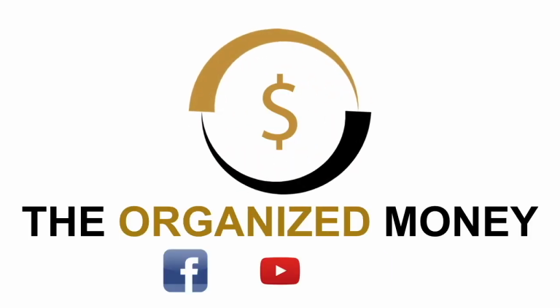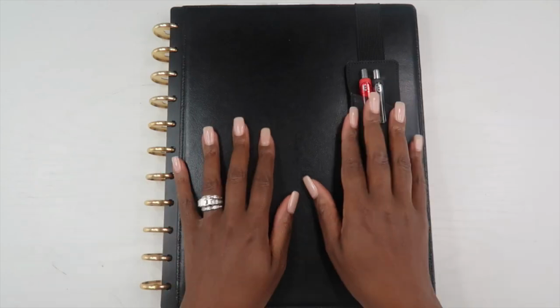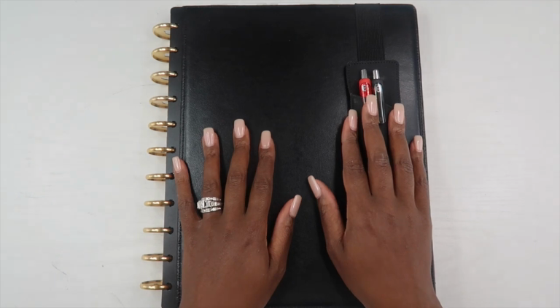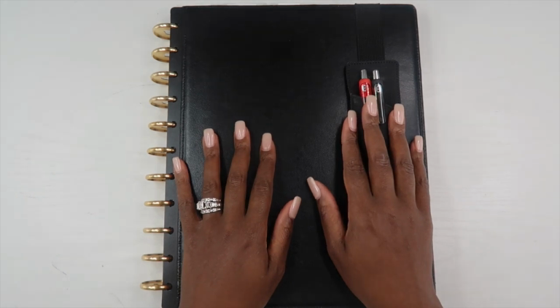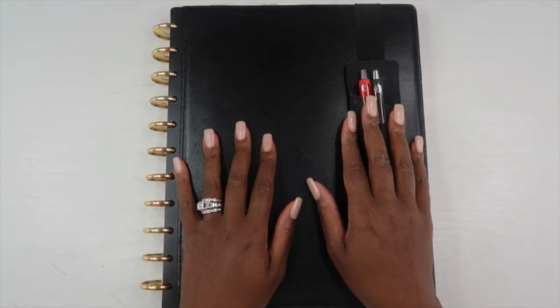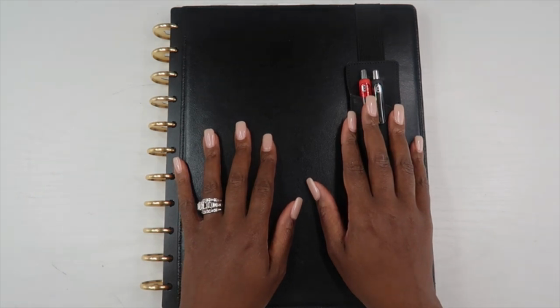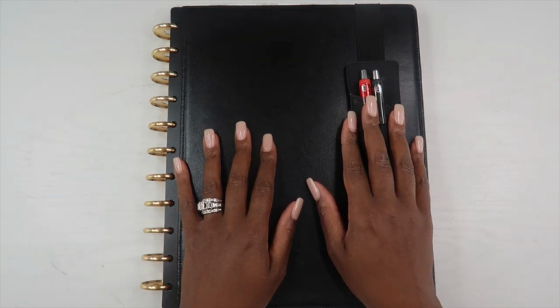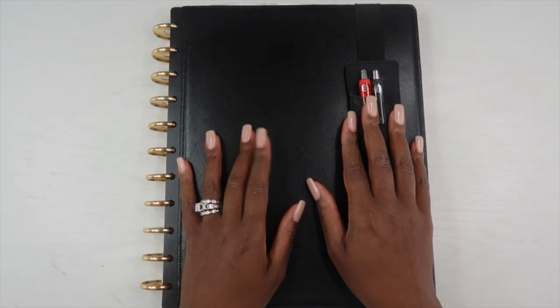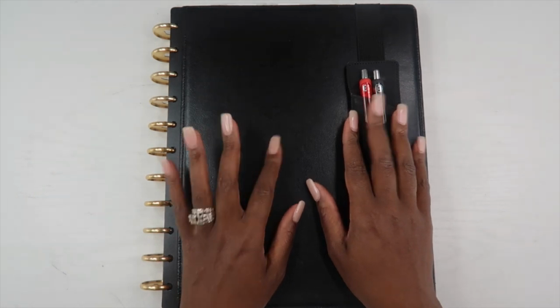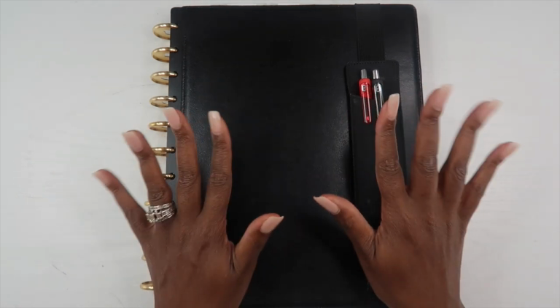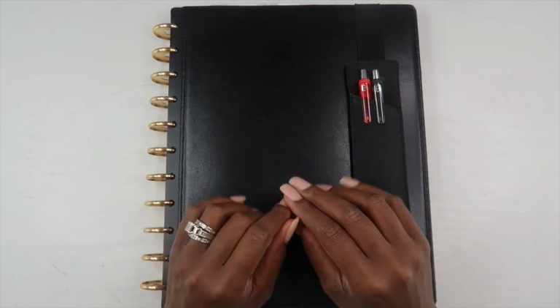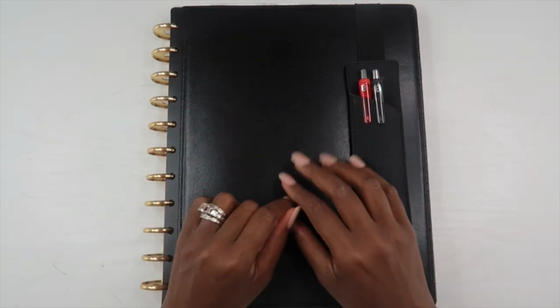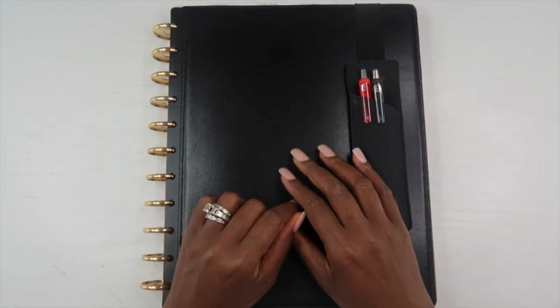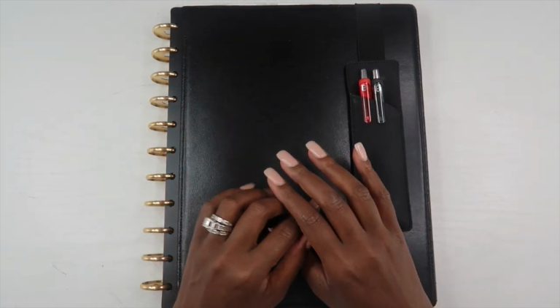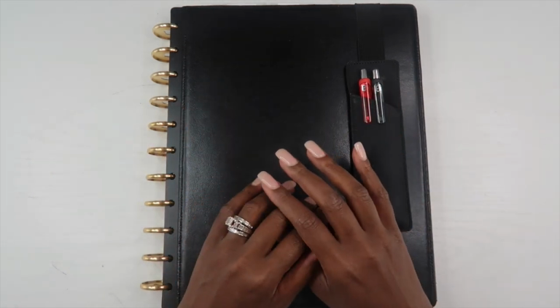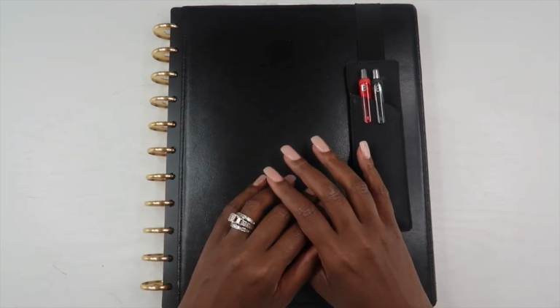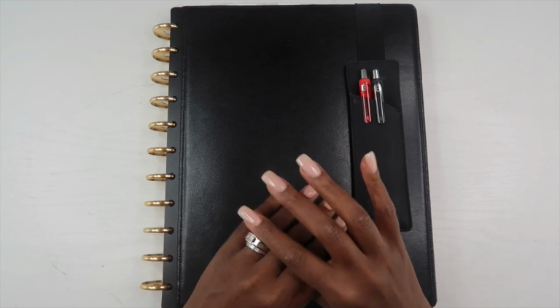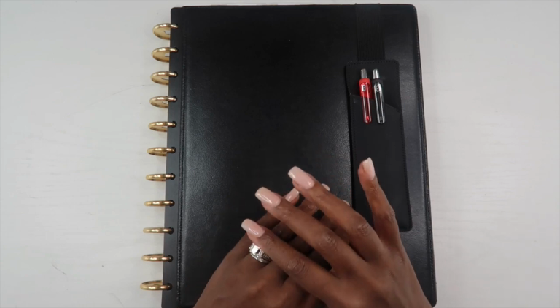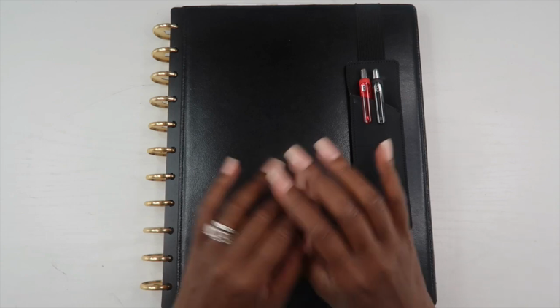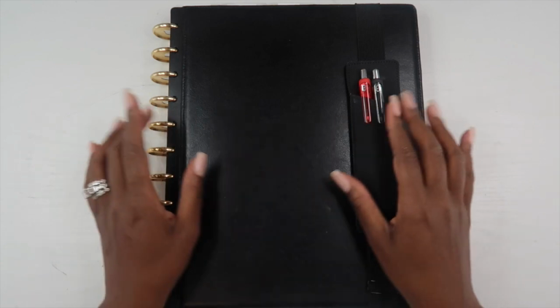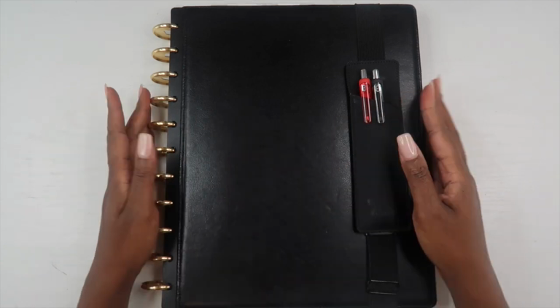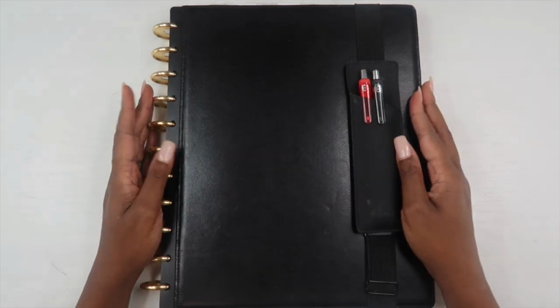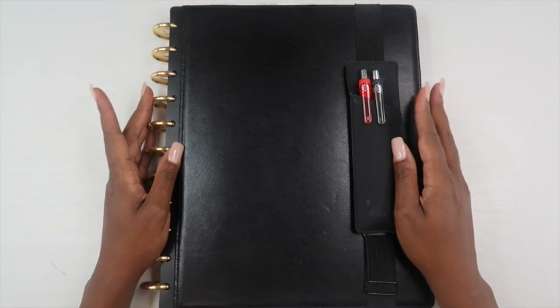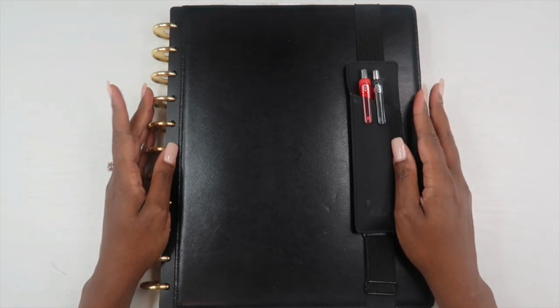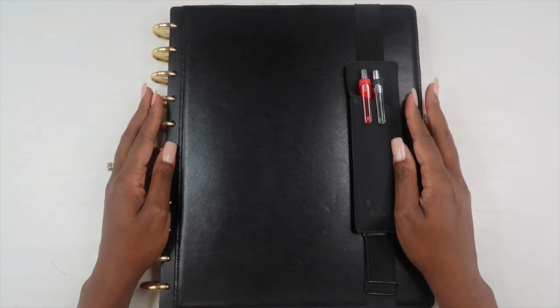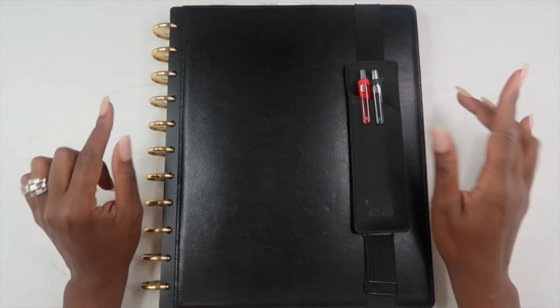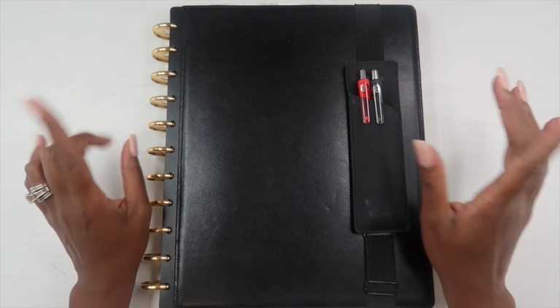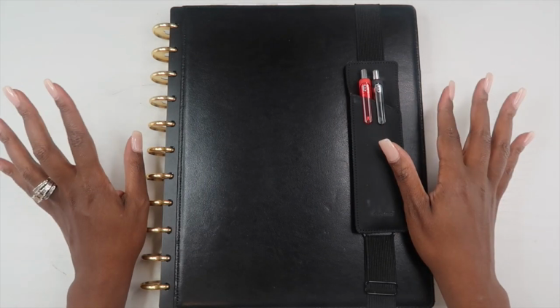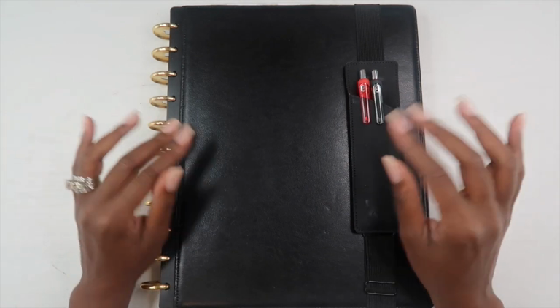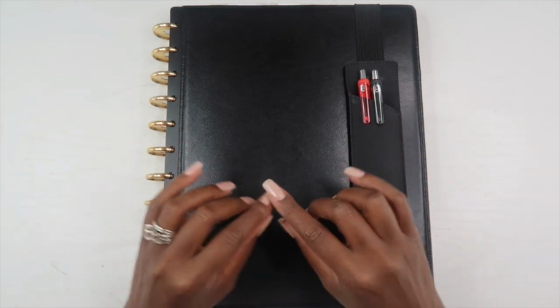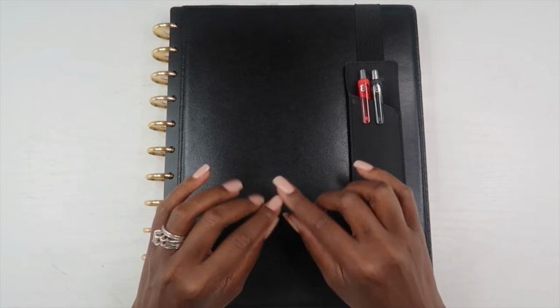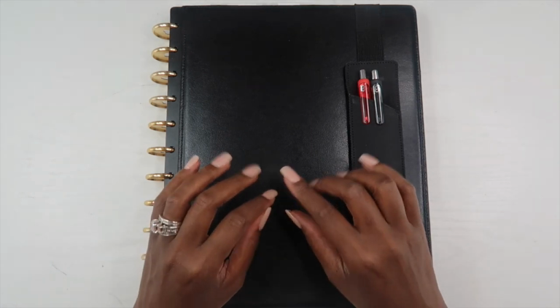Hey guys, welcome back to my channel. If this is your first video, hi, I'm Elena and this is The Organized Money, where we talk about planning life and managing money.